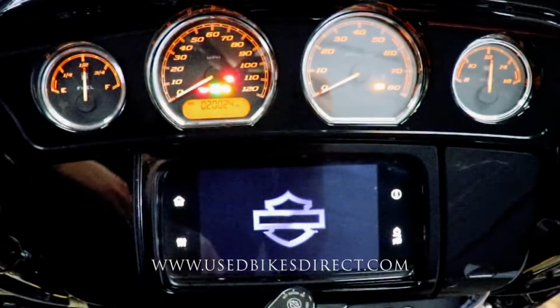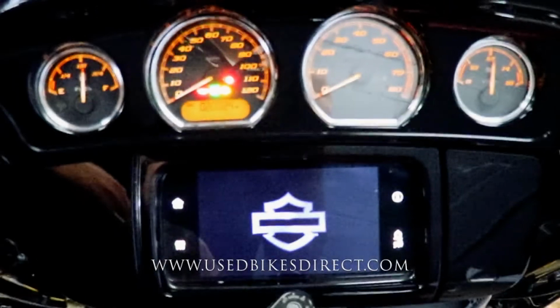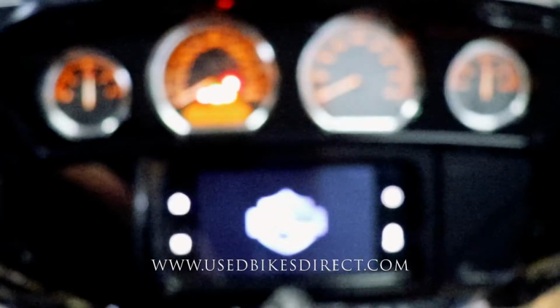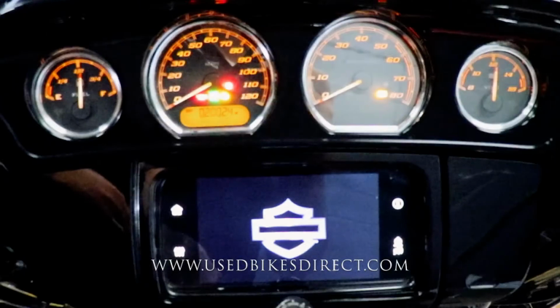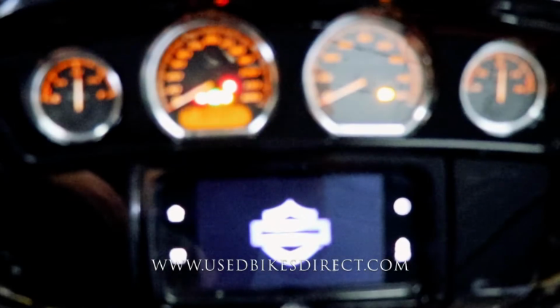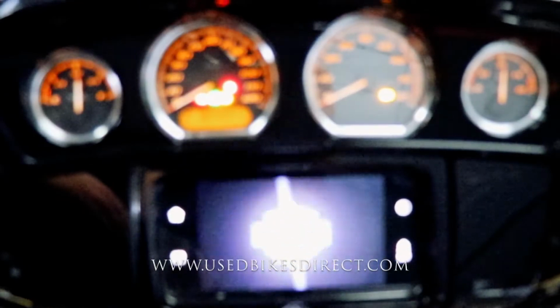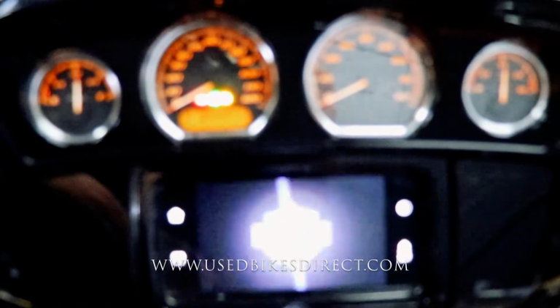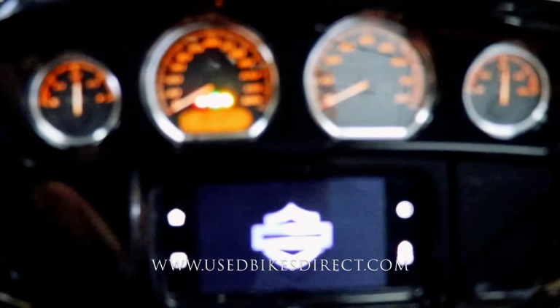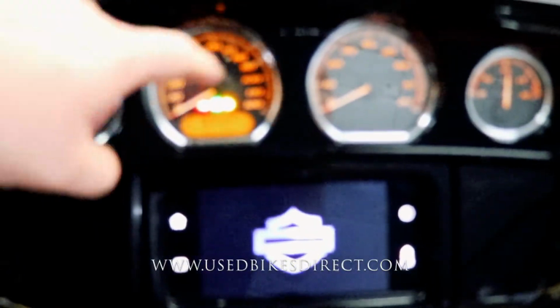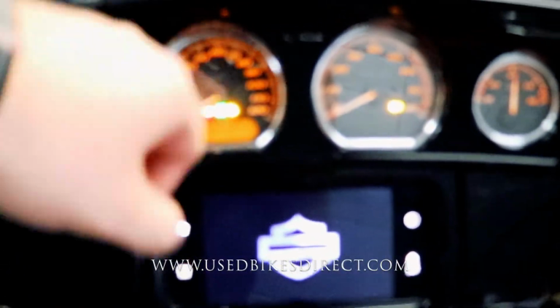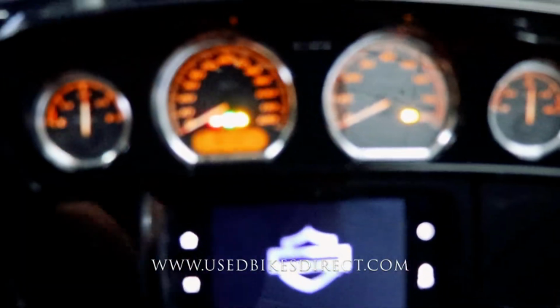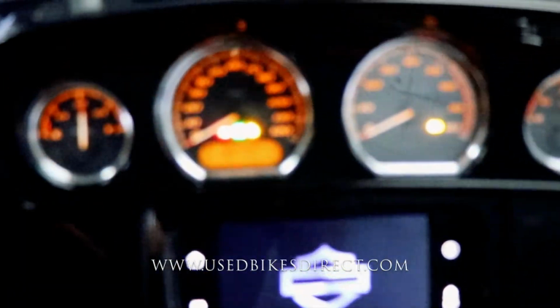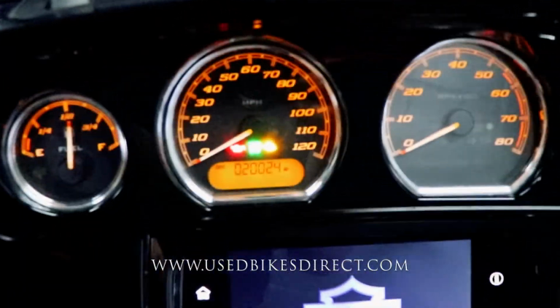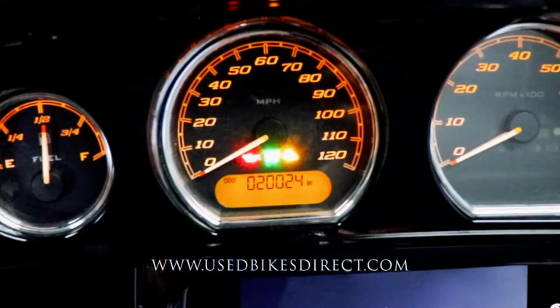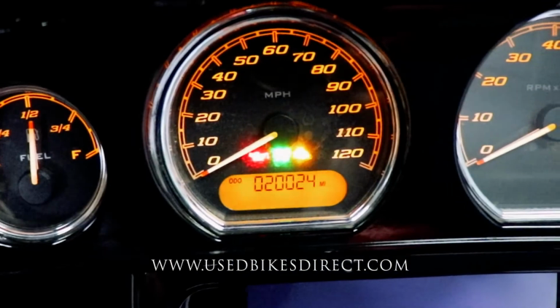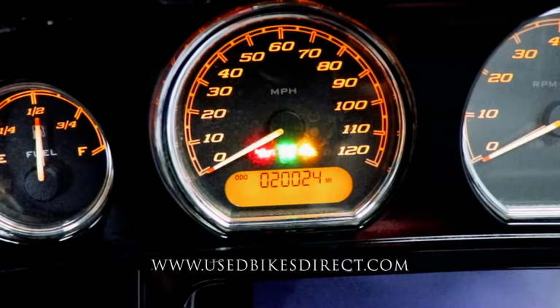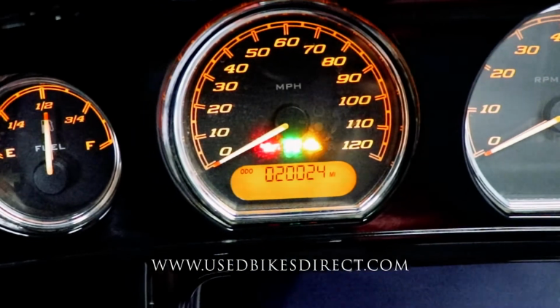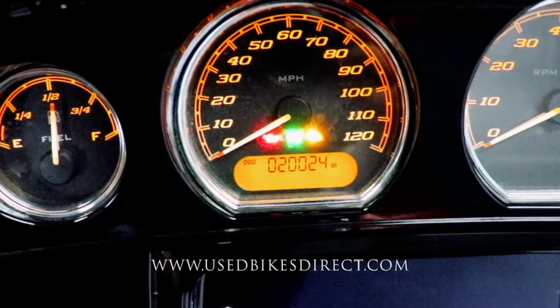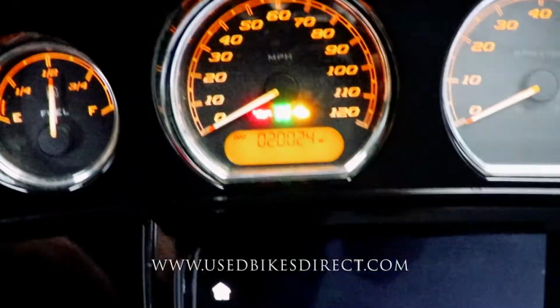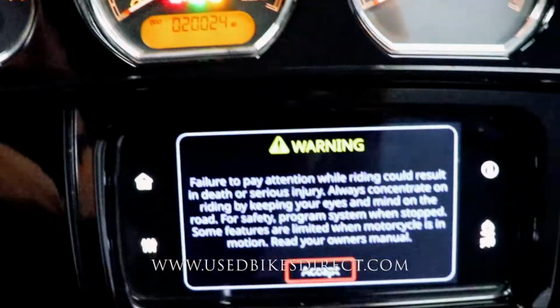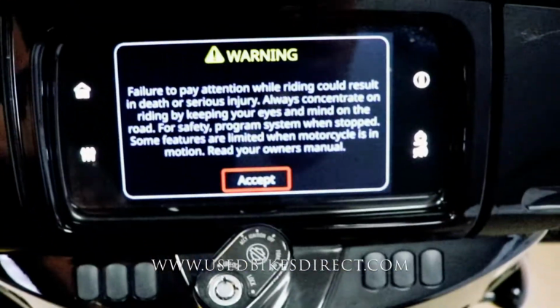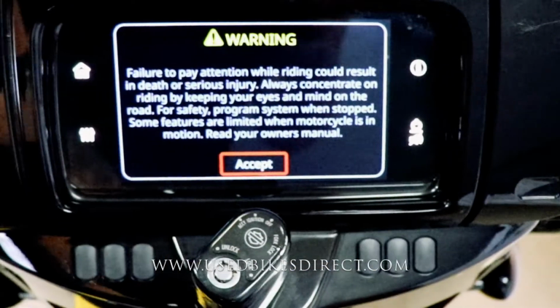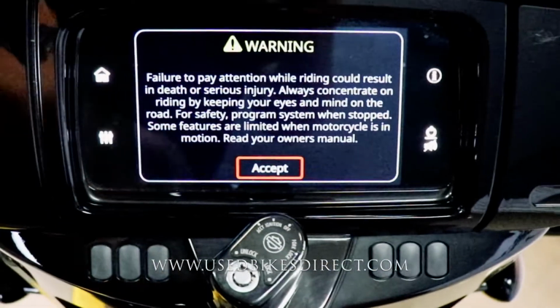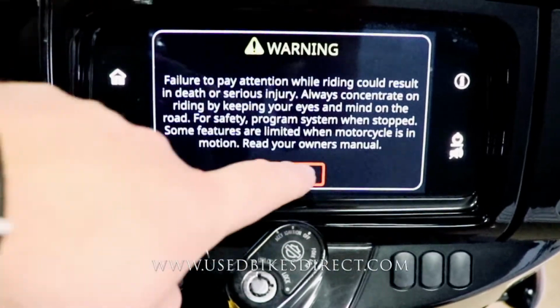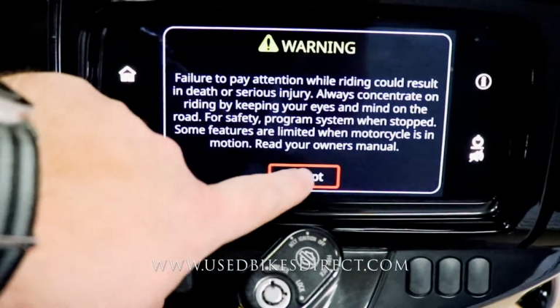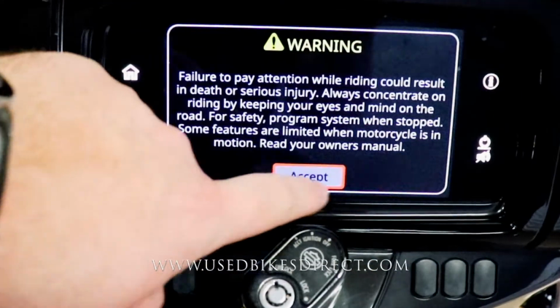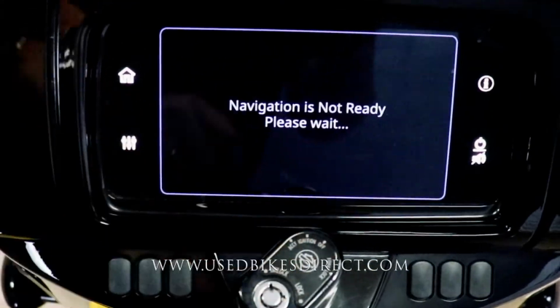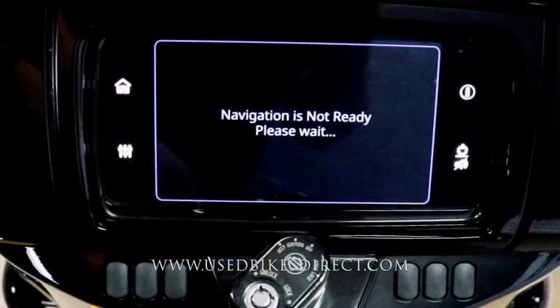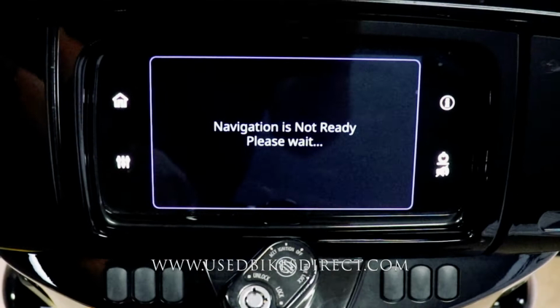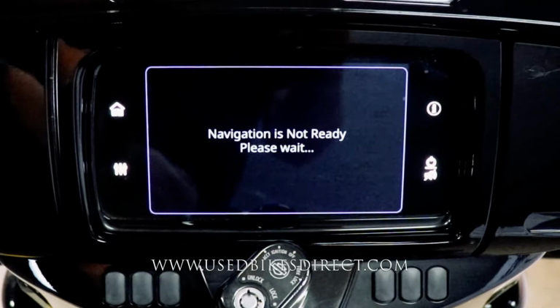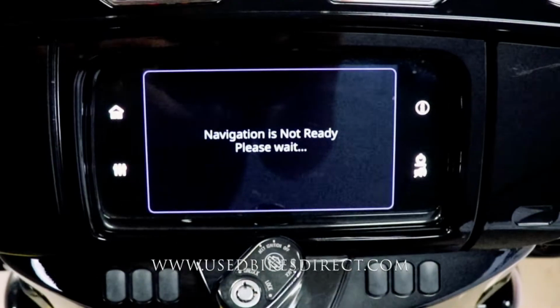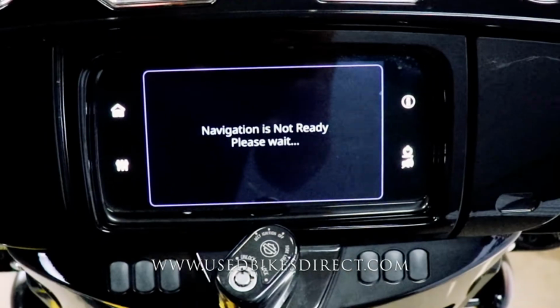Checking out the display — it's a combination of analog and digital, and of course you can see in the center of that speedometer is the odometer showing 20,024 miles. This large touchscreen underneath is going to have your radio and navigation.